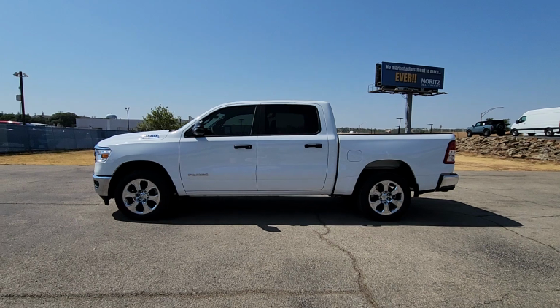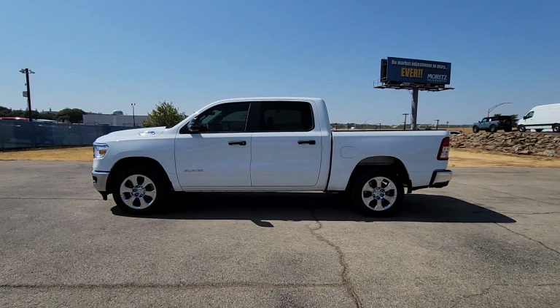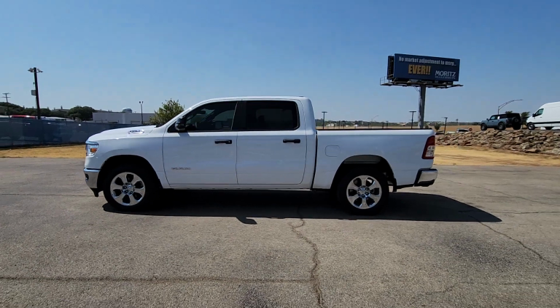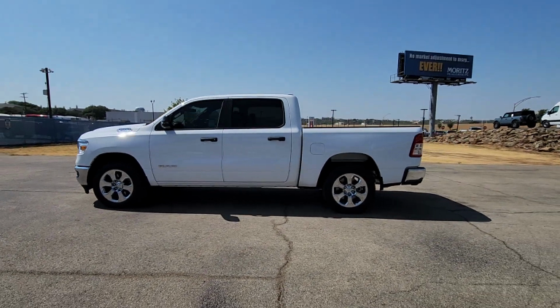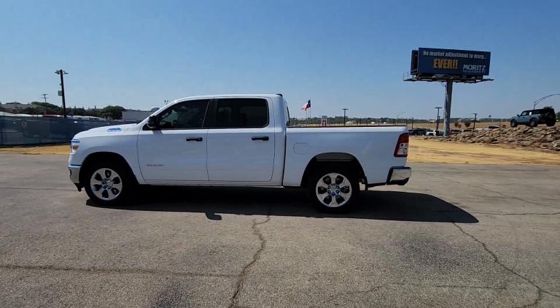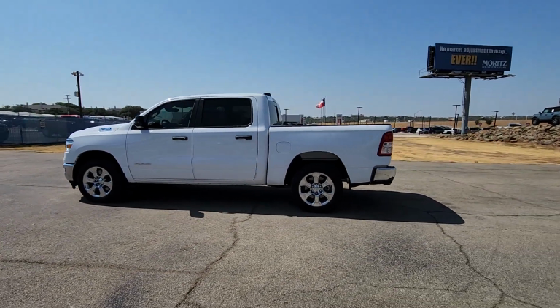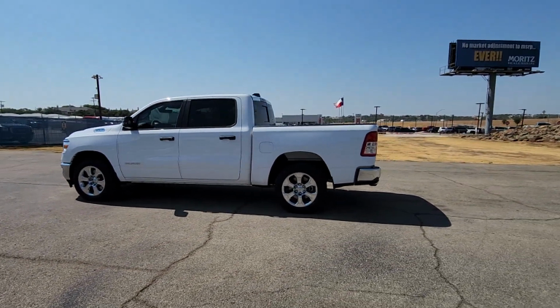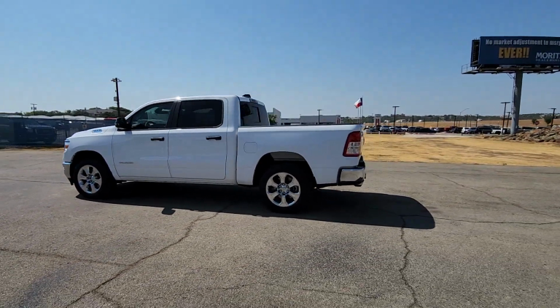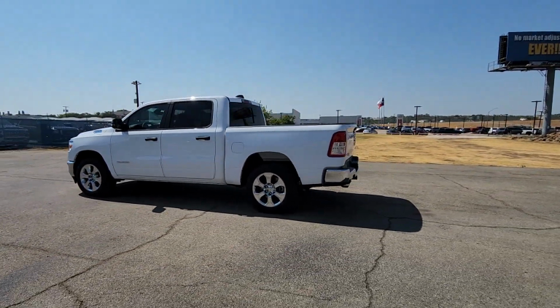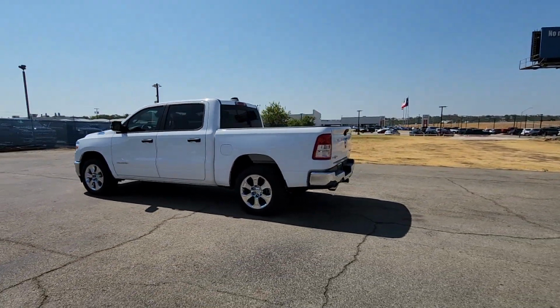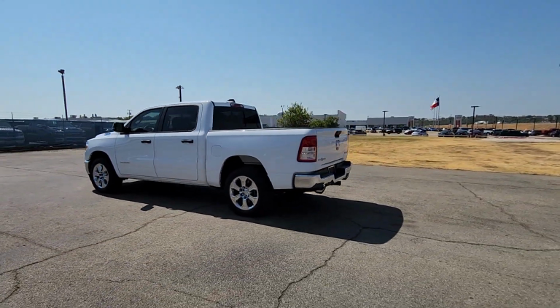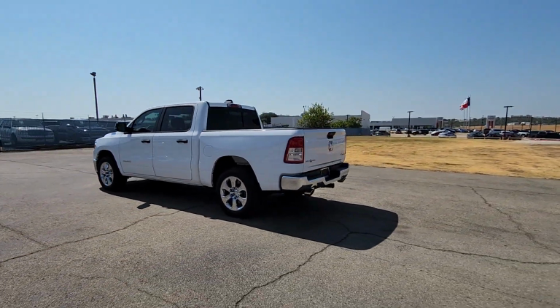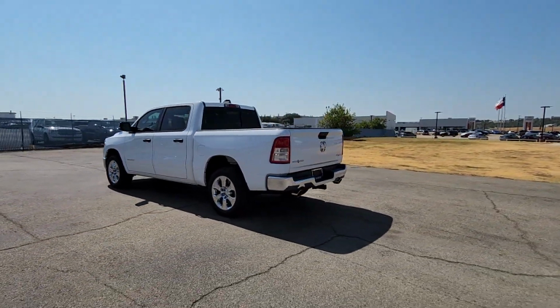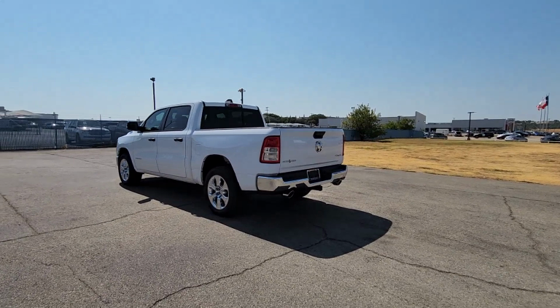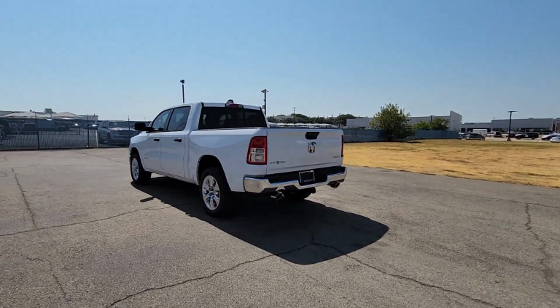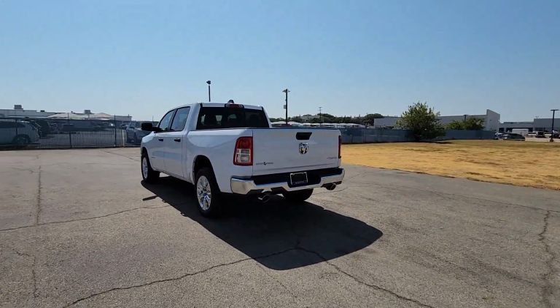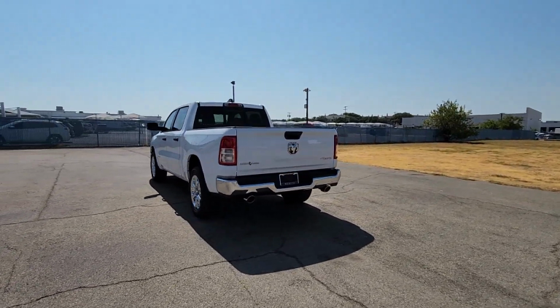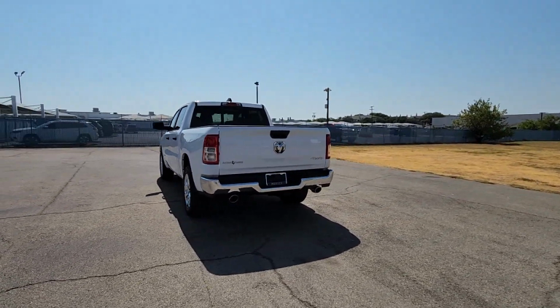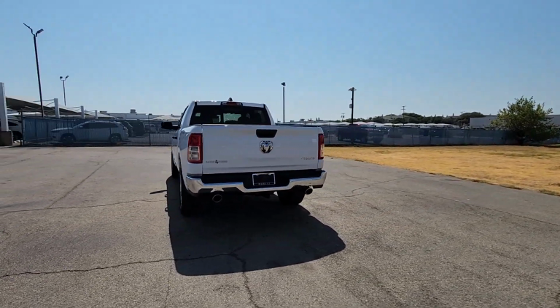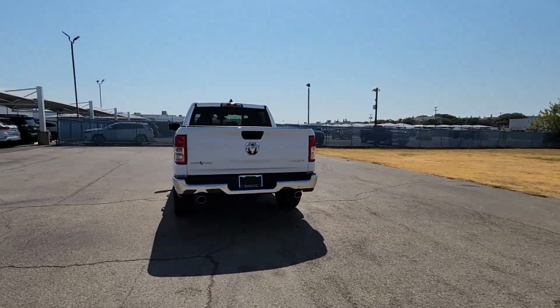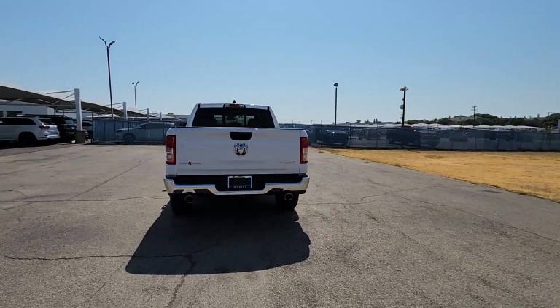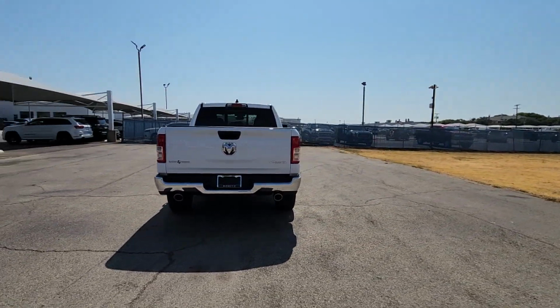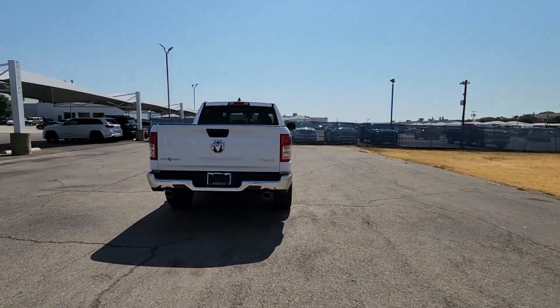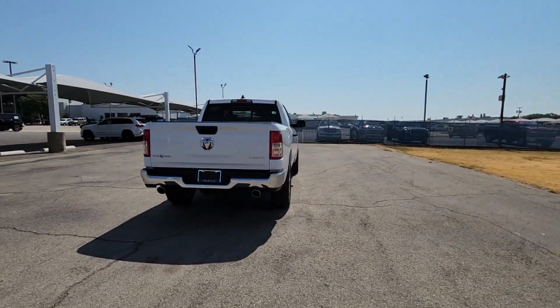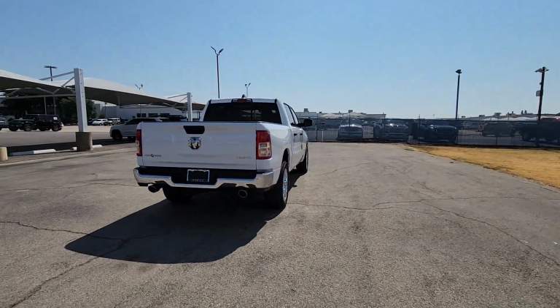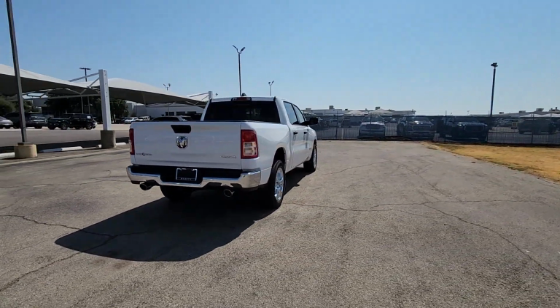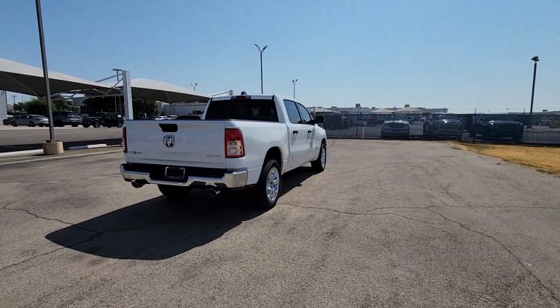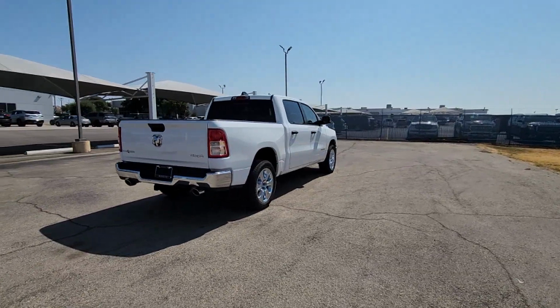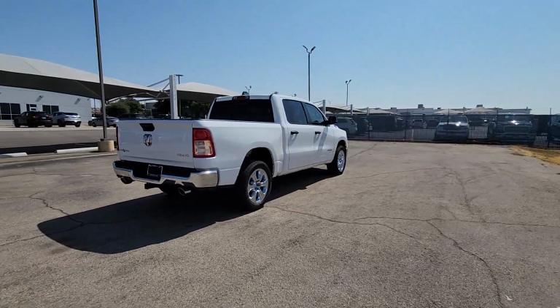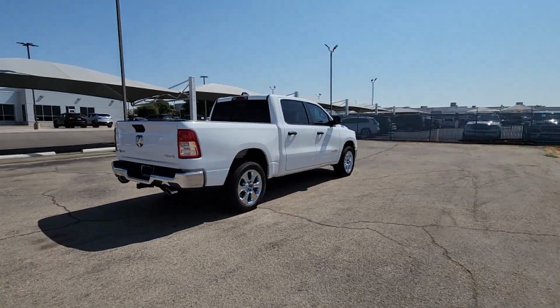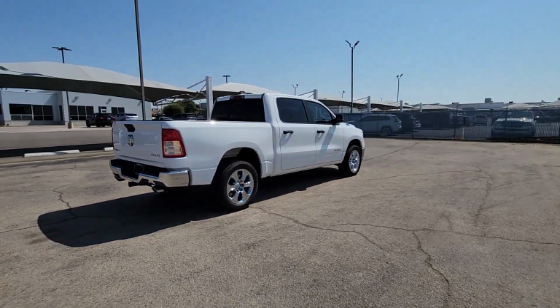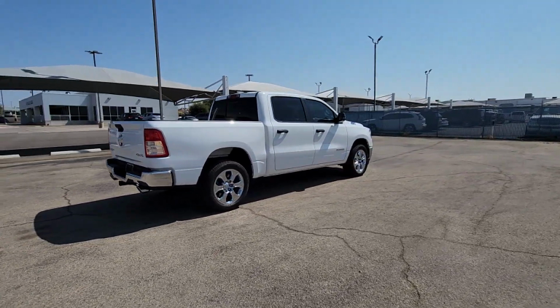You'll have love at first sight with the 2023 Ram 1500. The Ram 1500 delivers gritty towing capability, passenger-focused comfort and safety features, and surprising fuel efficiency.